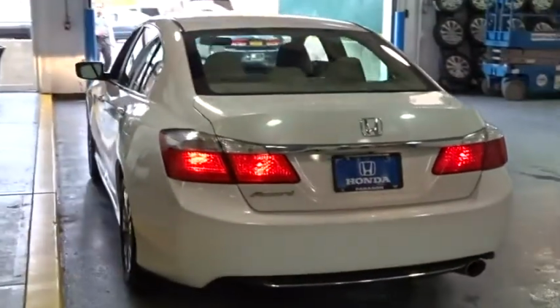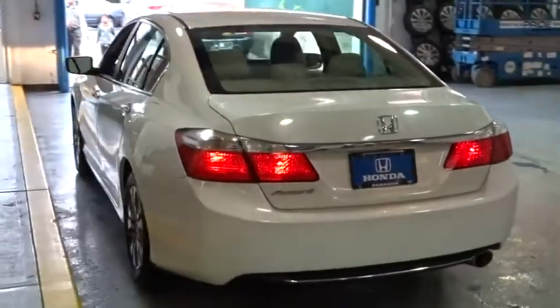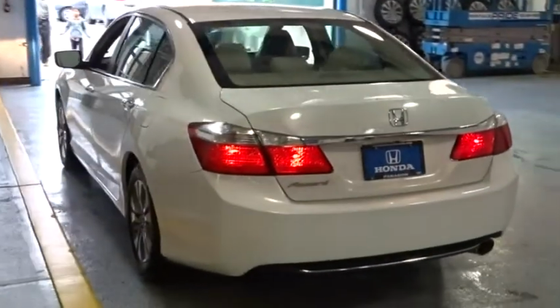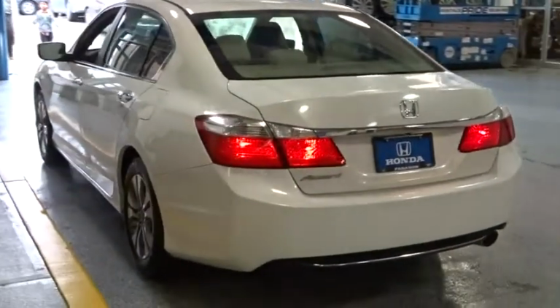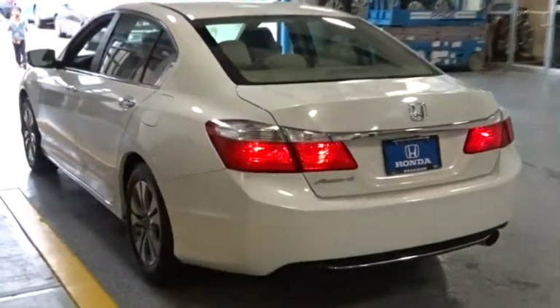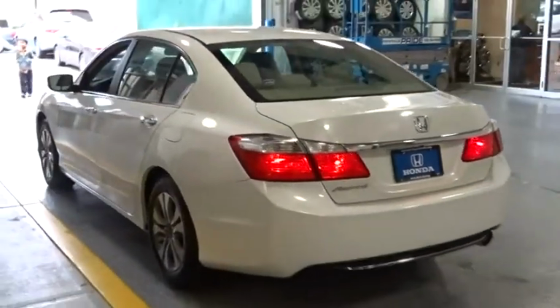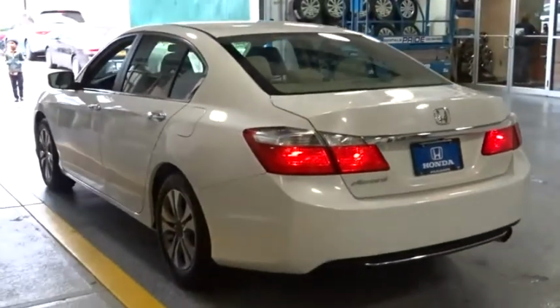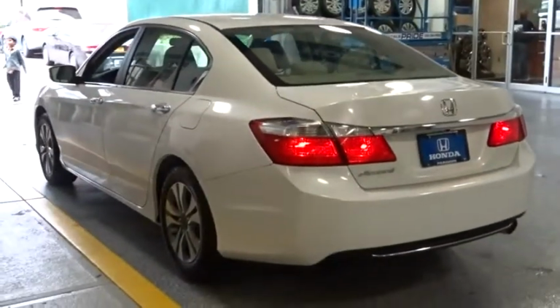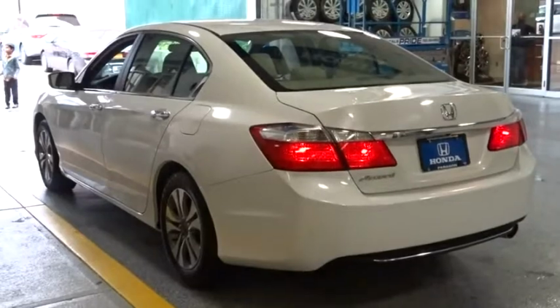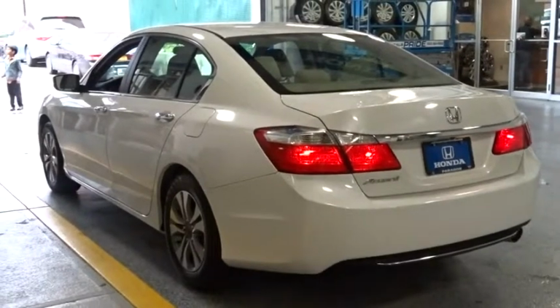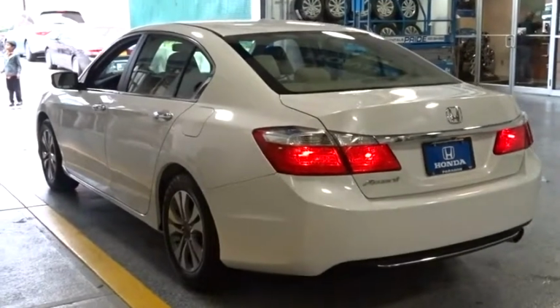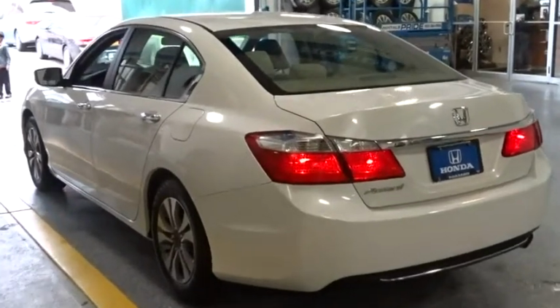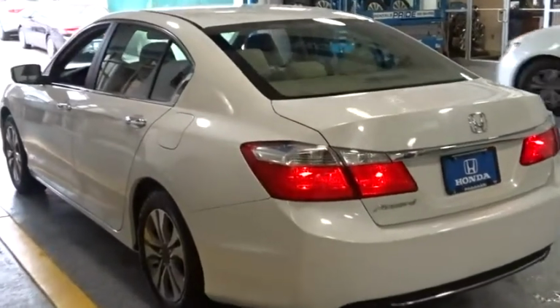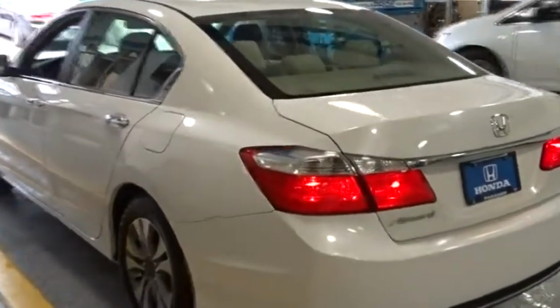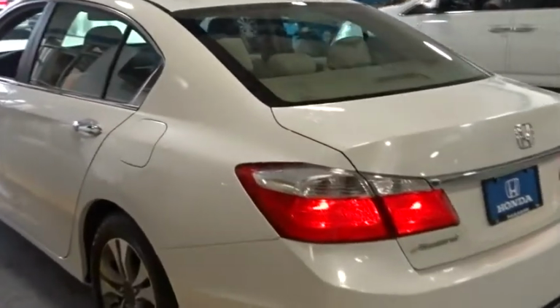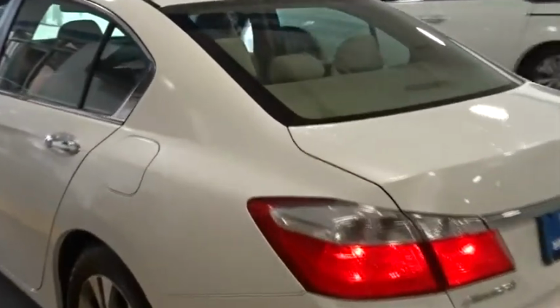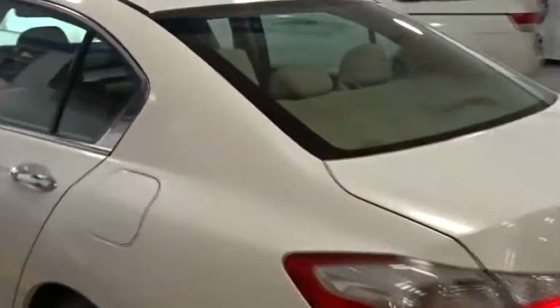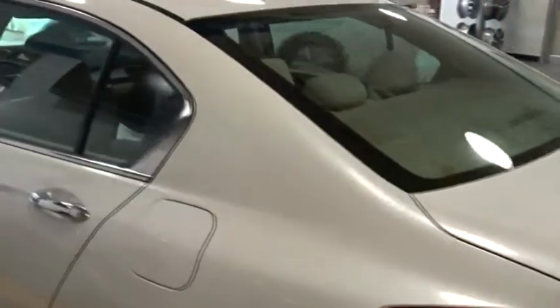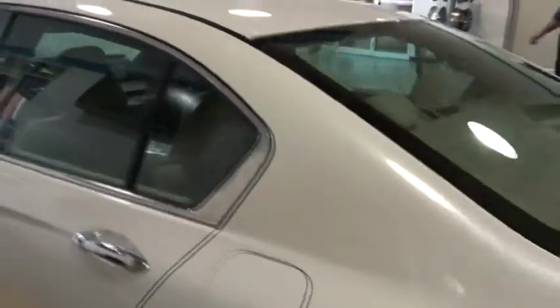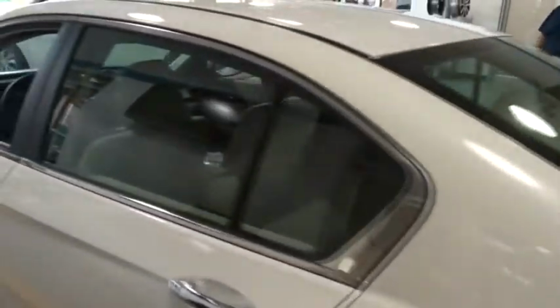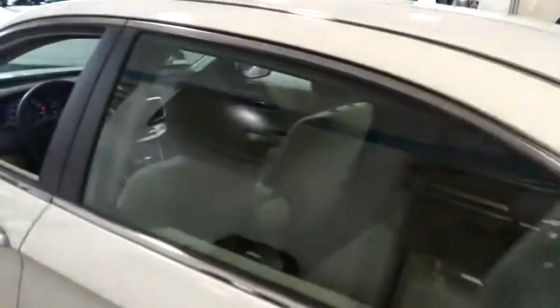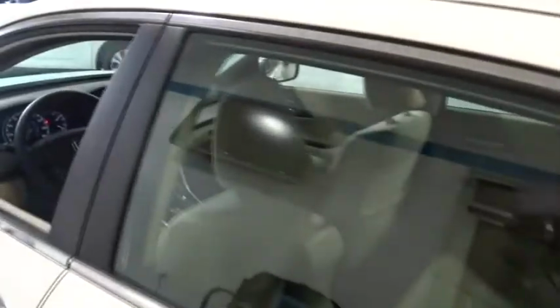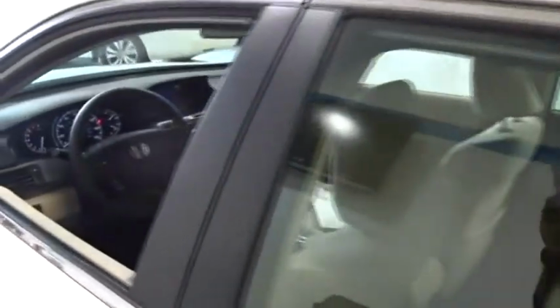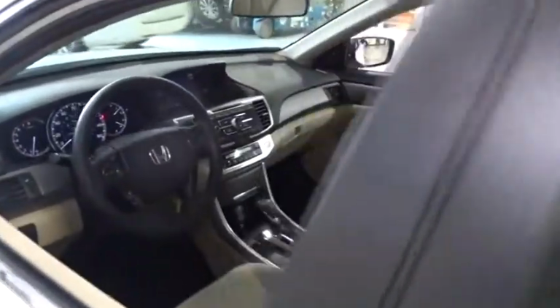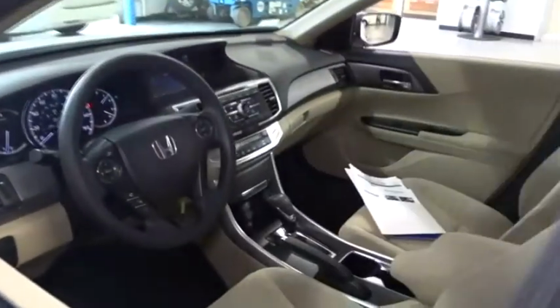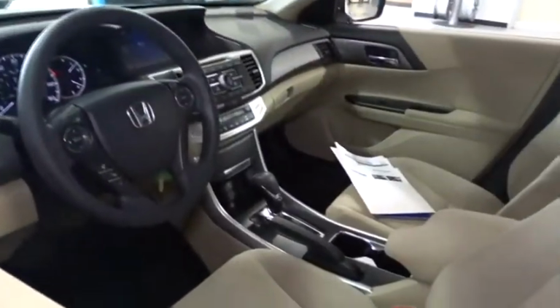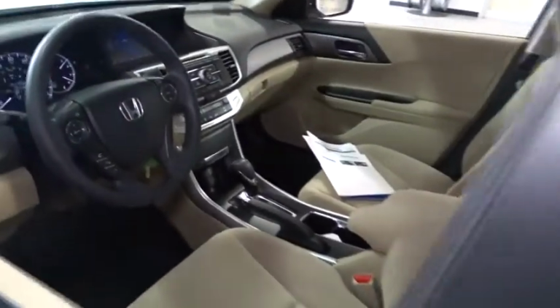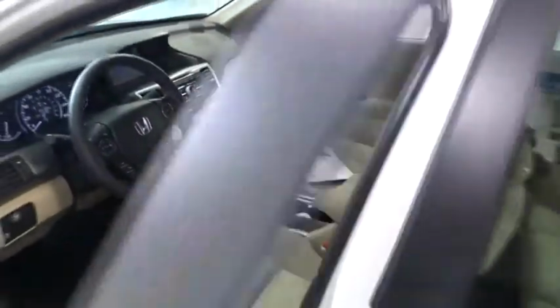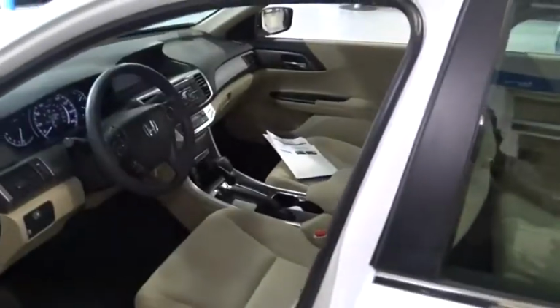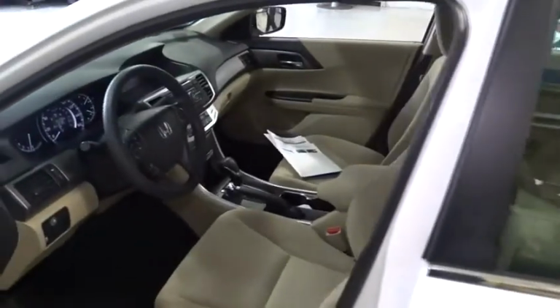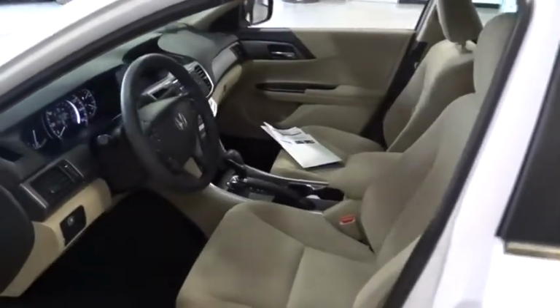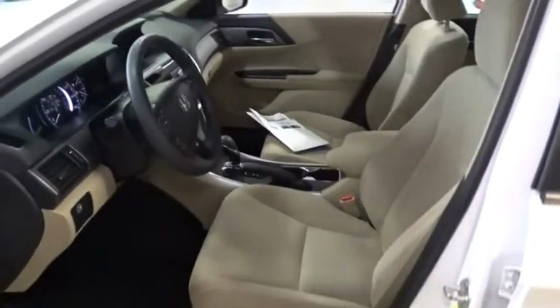Trip computer, rear window defroster, remote keyless entry, brake assist, tachometer, panic alarm, overhead console, tilt steering wheel, front reading lamps, driver vanity mirror, front bucket seats.